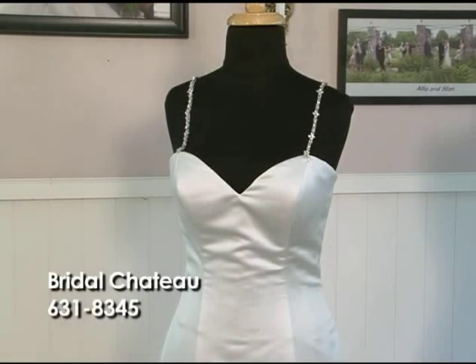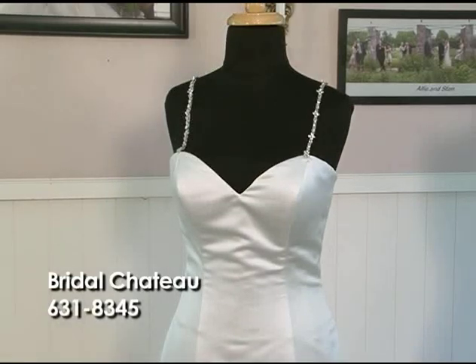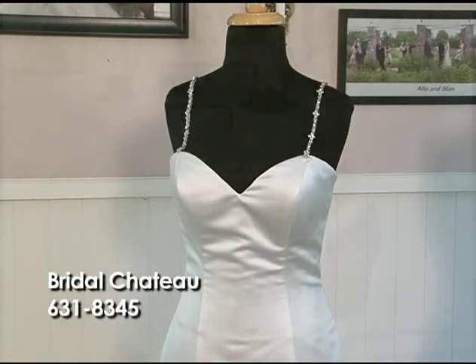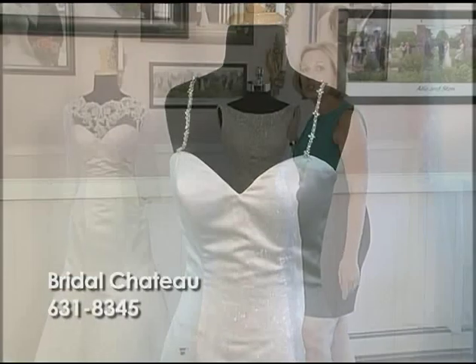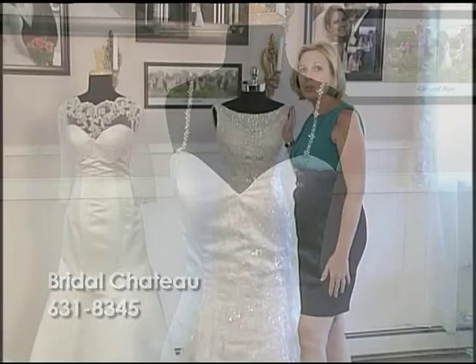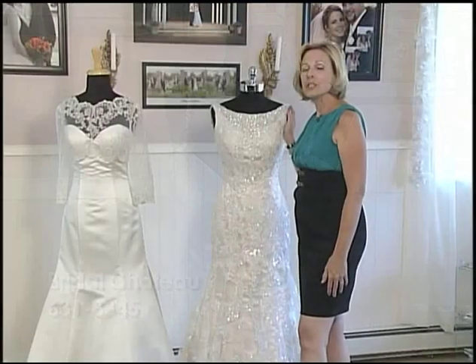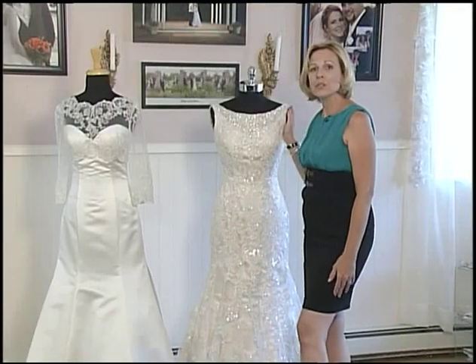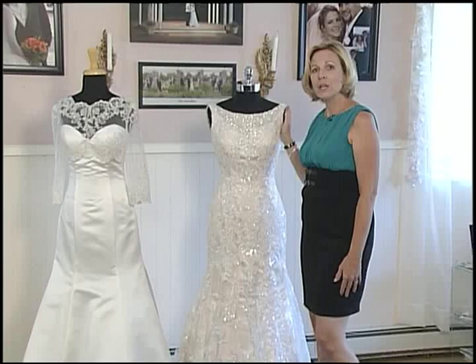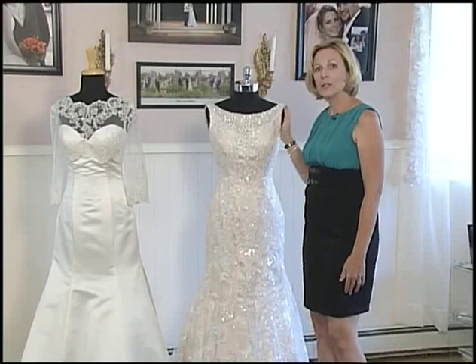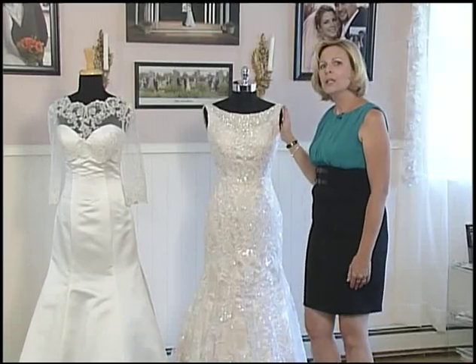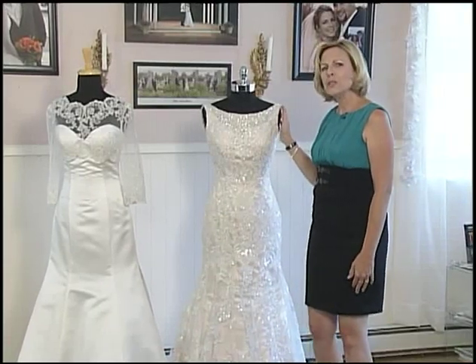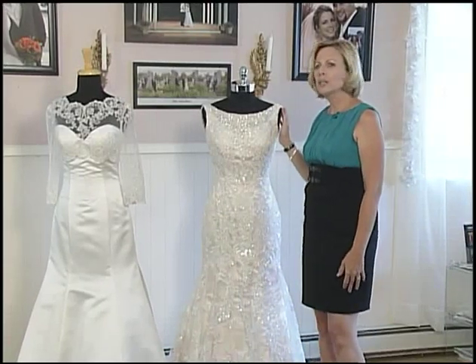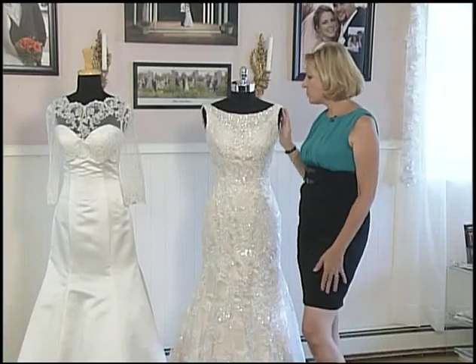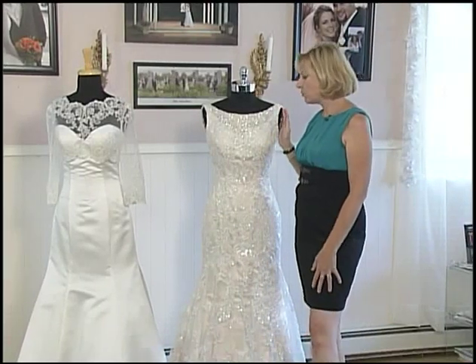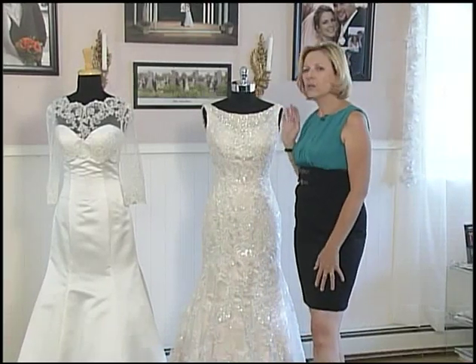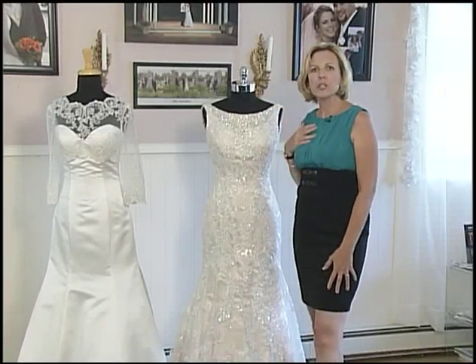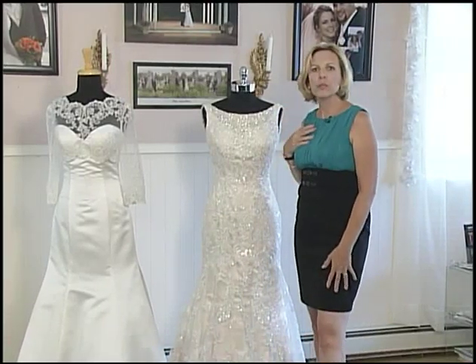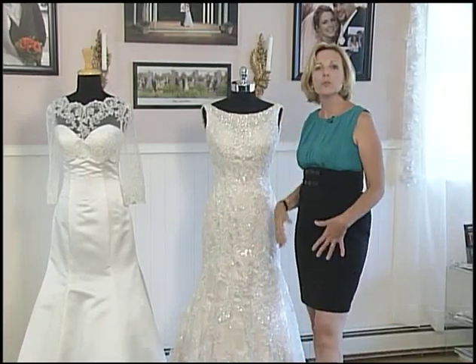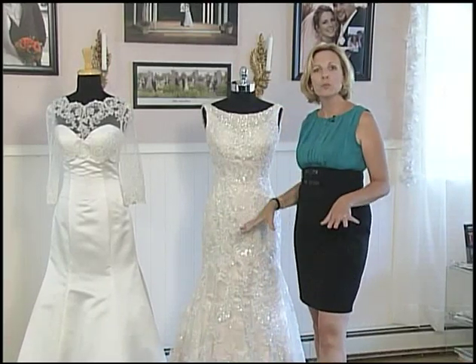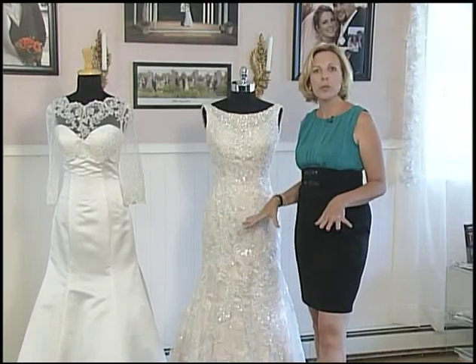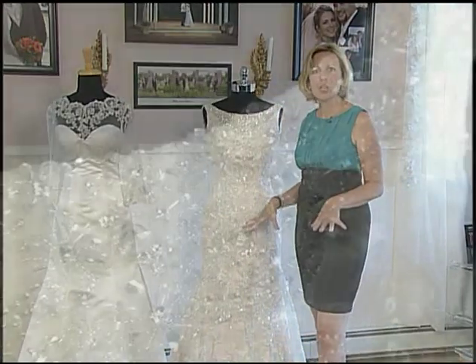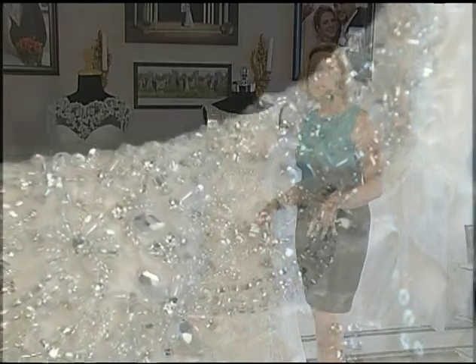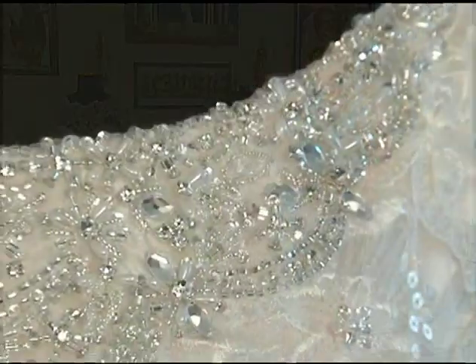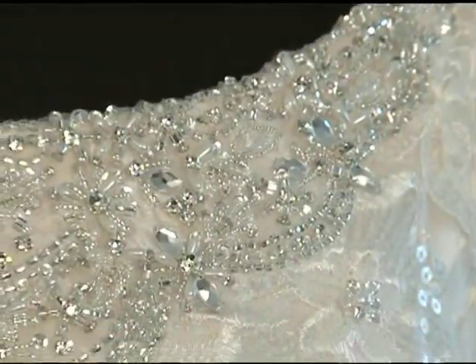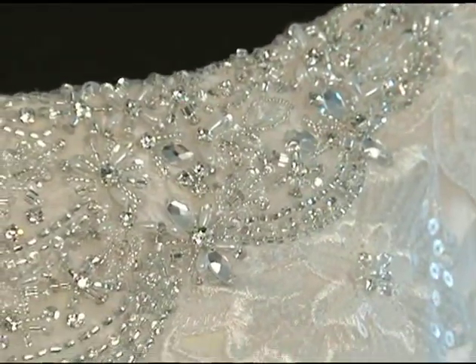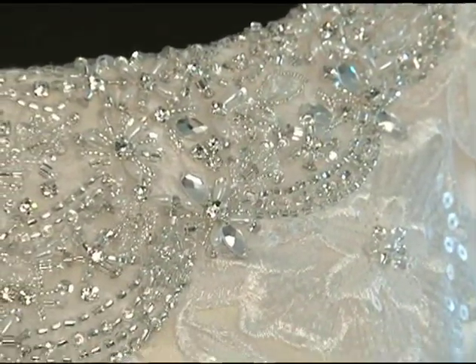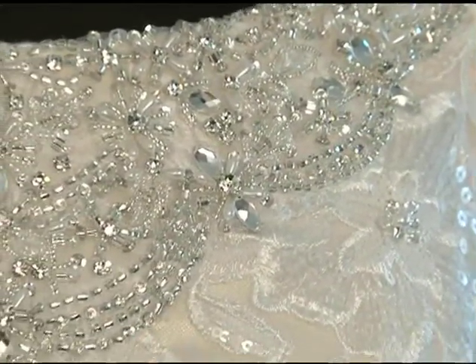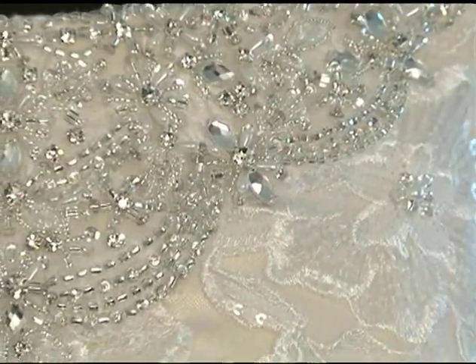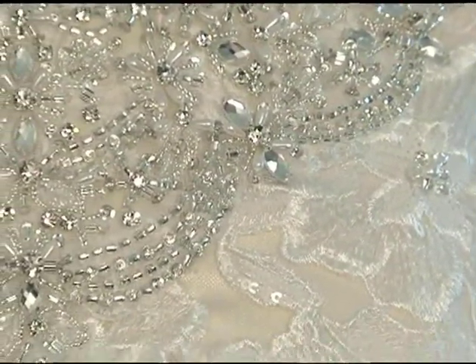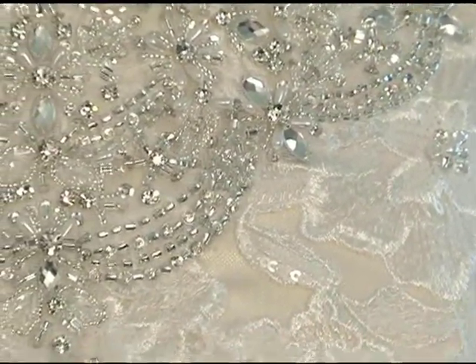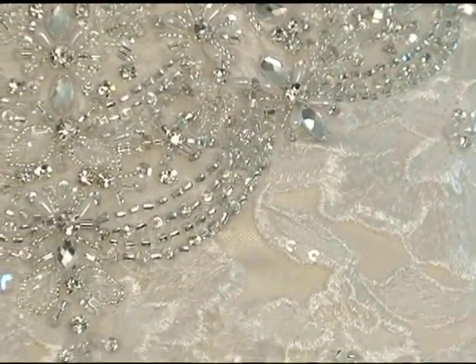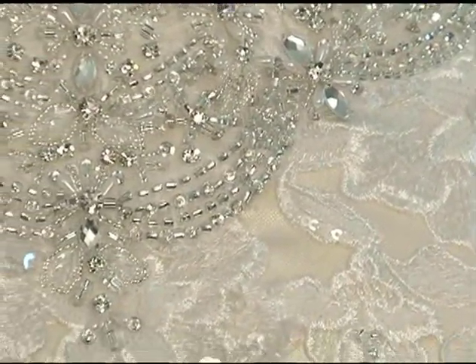The last dress that I wanted to show you is the bateau neckline. The bateau neckline is very flattering, especially if we happen to be a little more pear shaped. It puts a lot of drama on your shoulder line and draws the eye upwards.